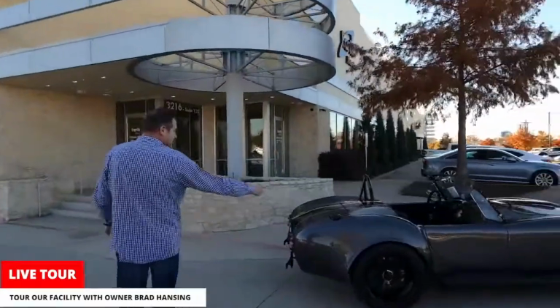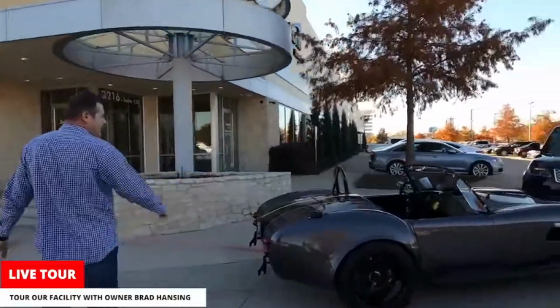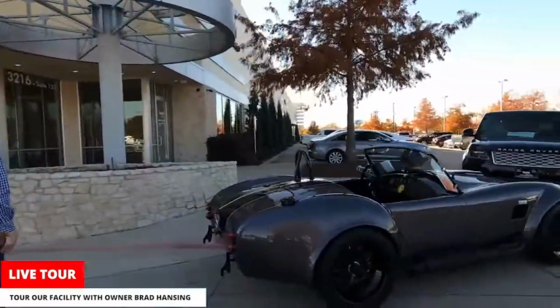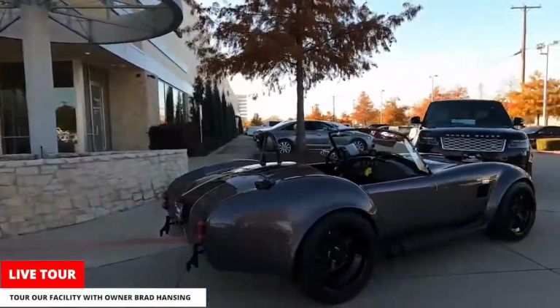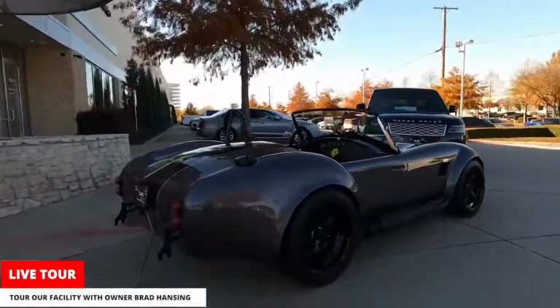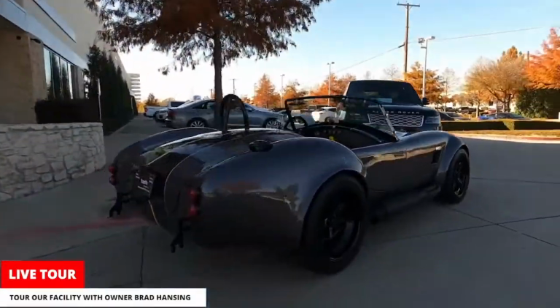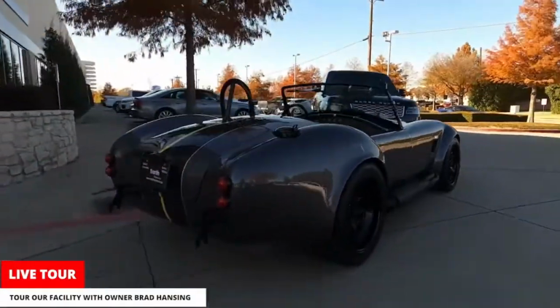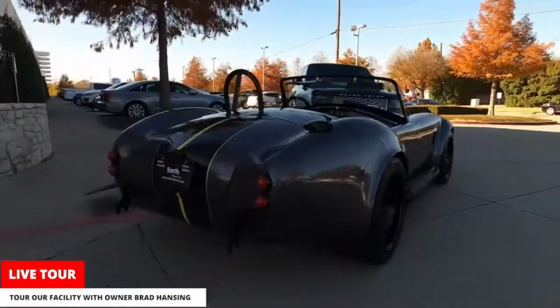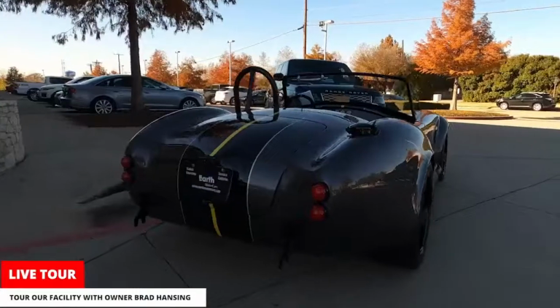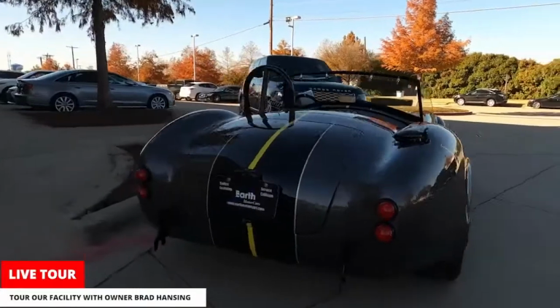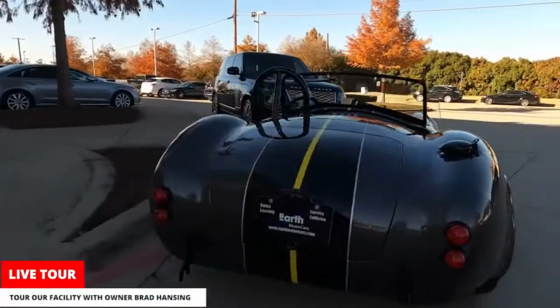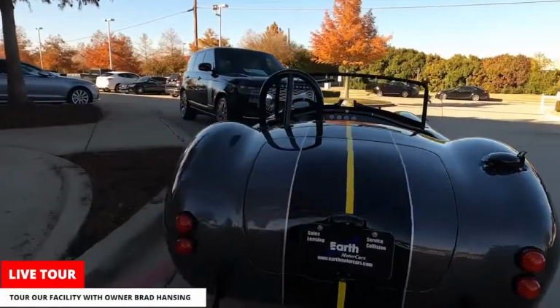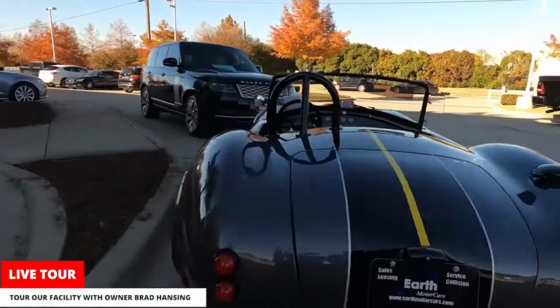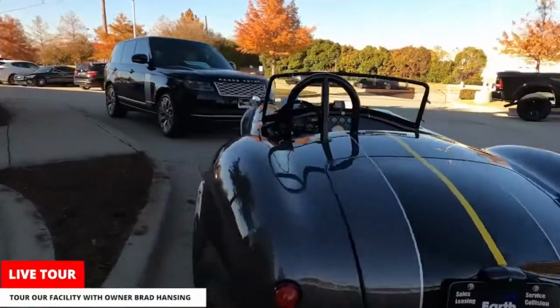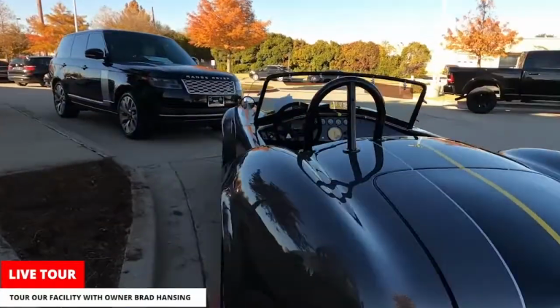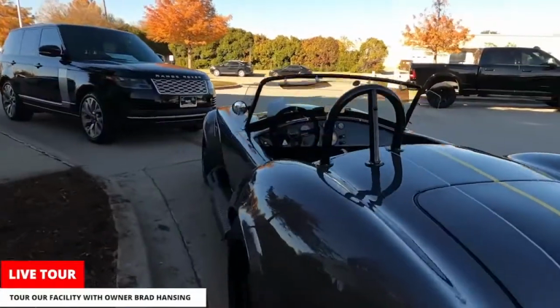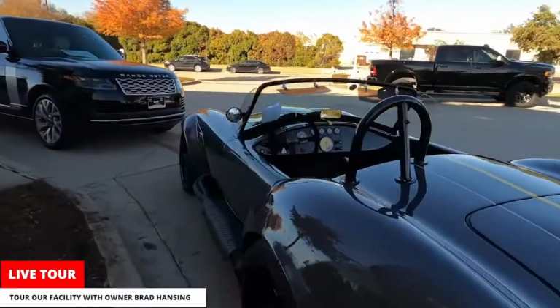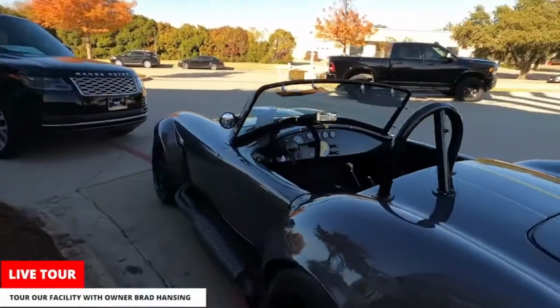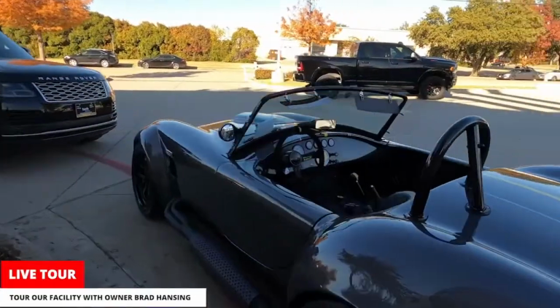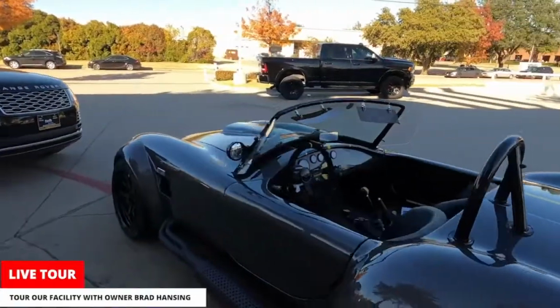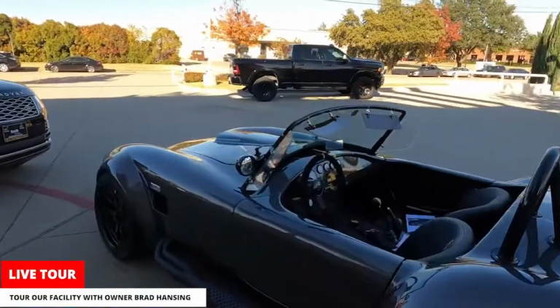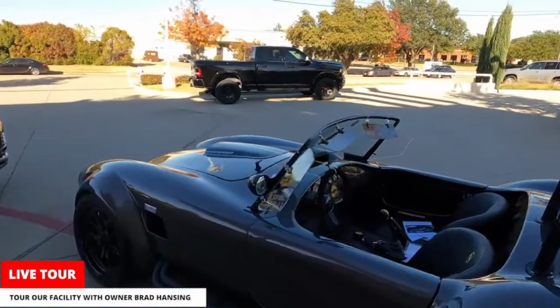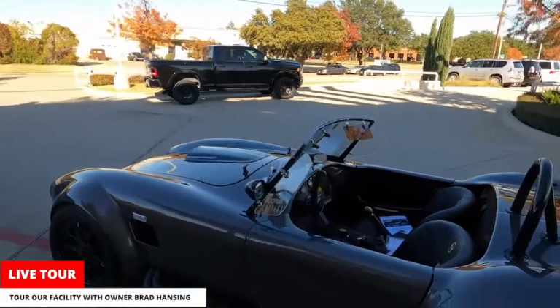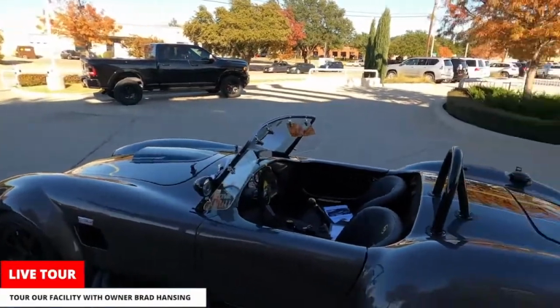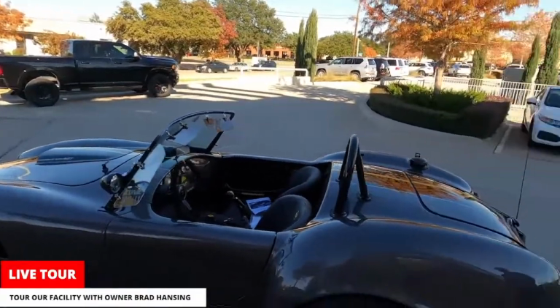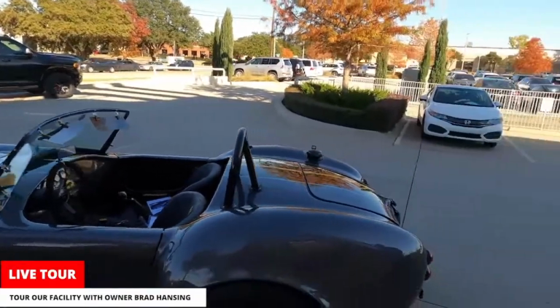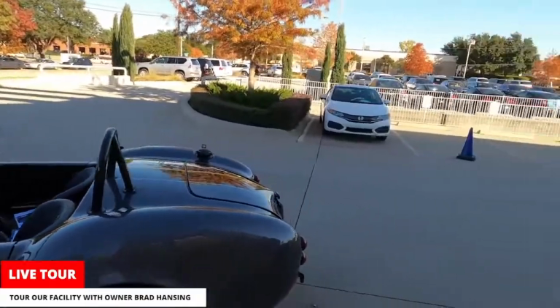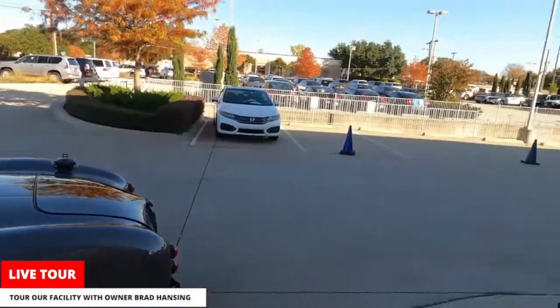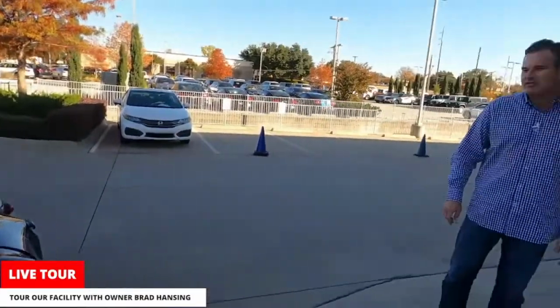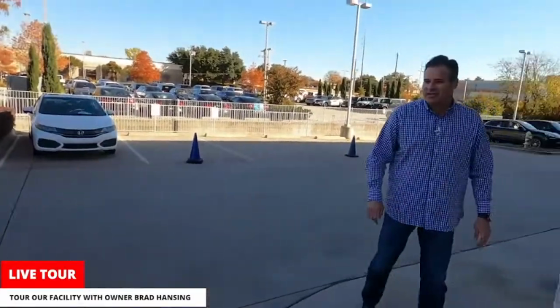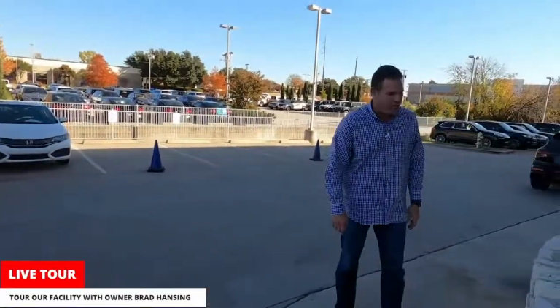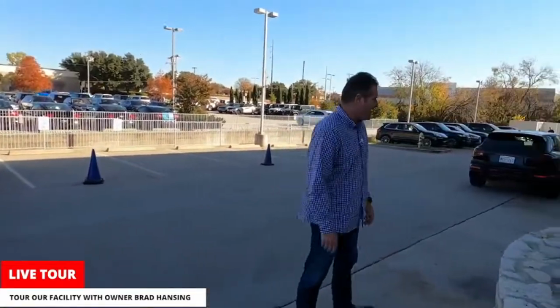Right here is one of our Backdraft Cobras. We're one of the Backdraft dealers here in the southwest — one of the only ones — and something we started doing recently that we've had a lot of success with. Really cool cars, a lot of fun. They're crazy fast.